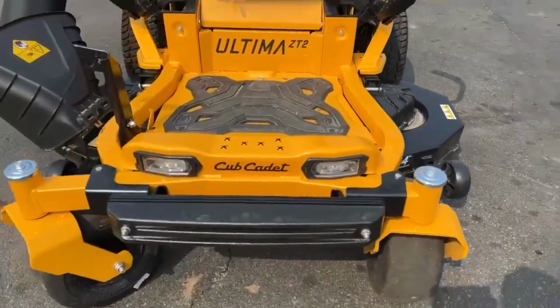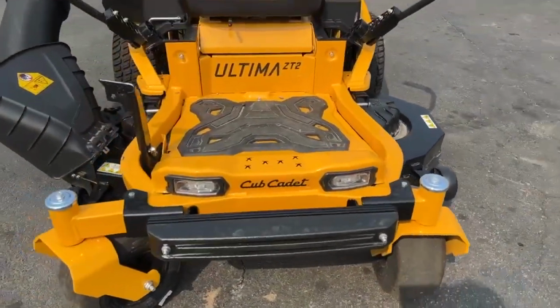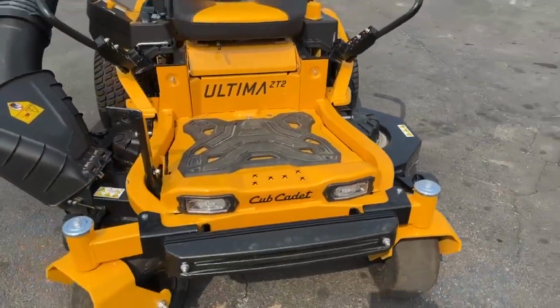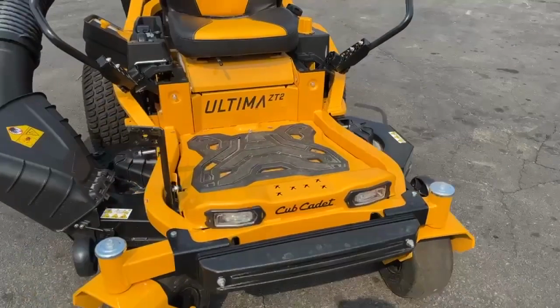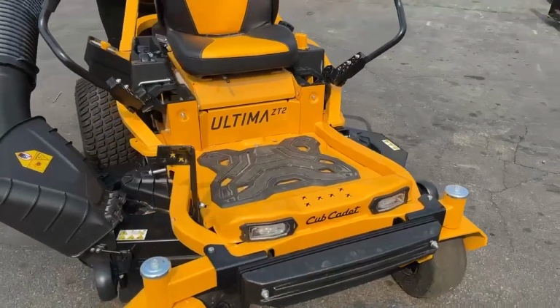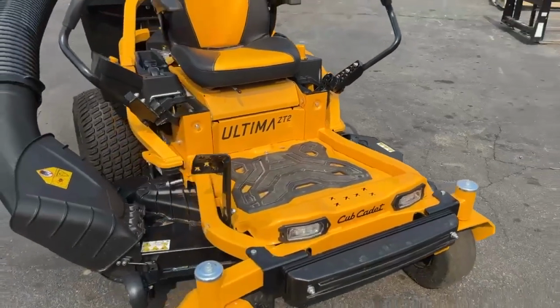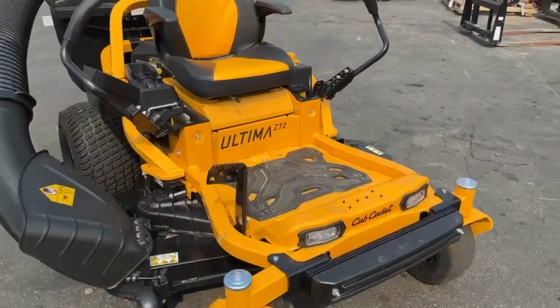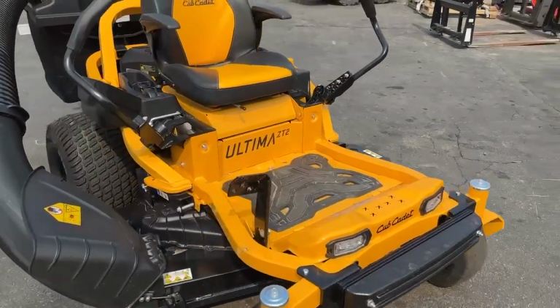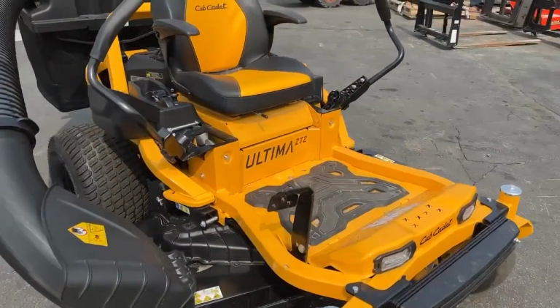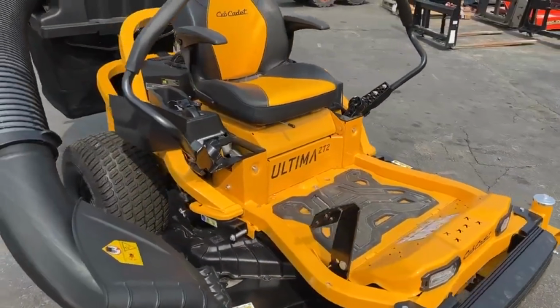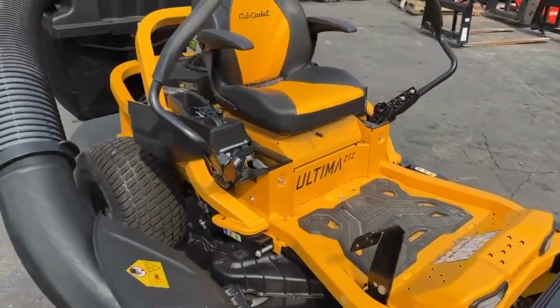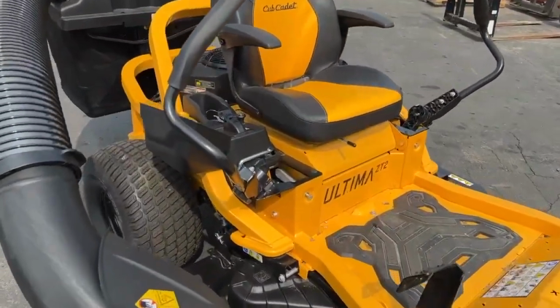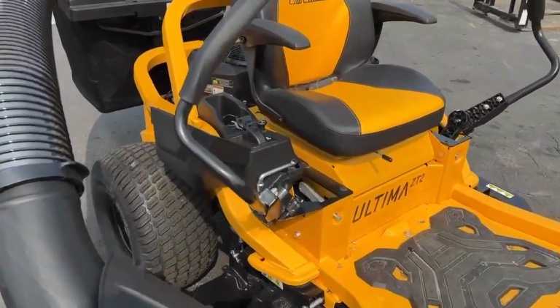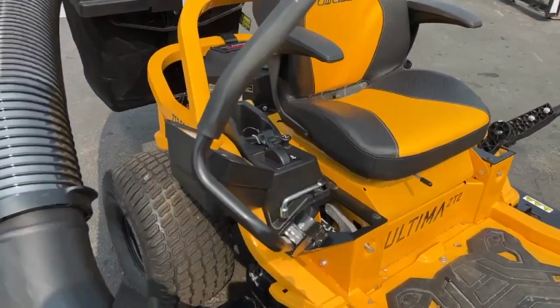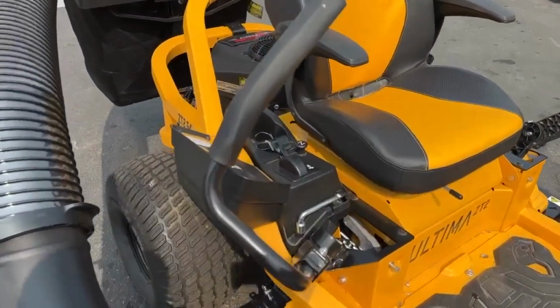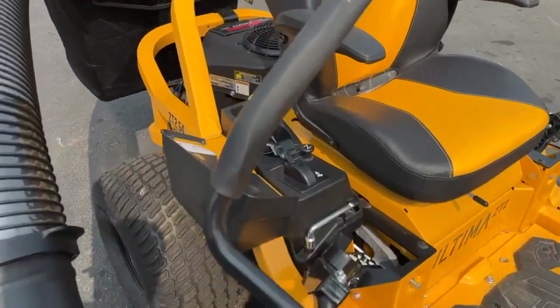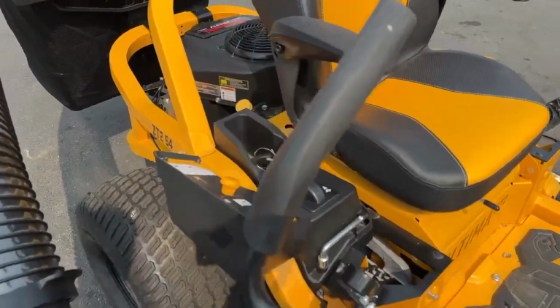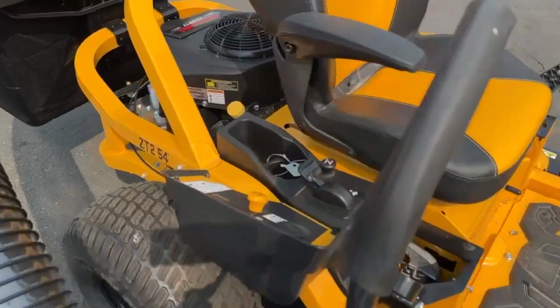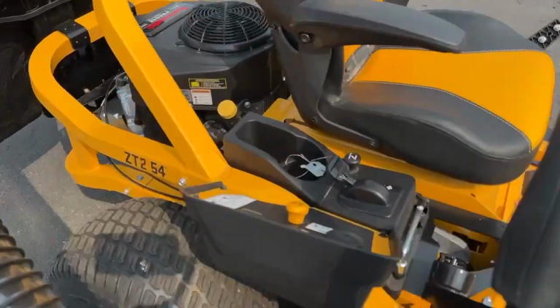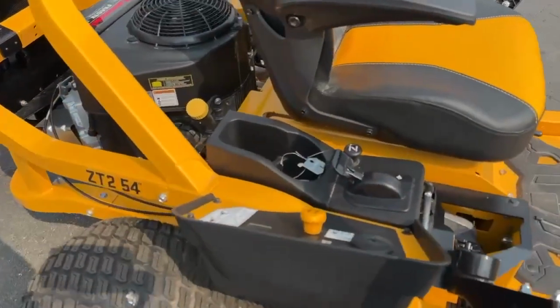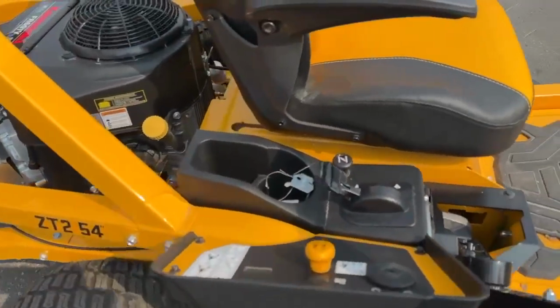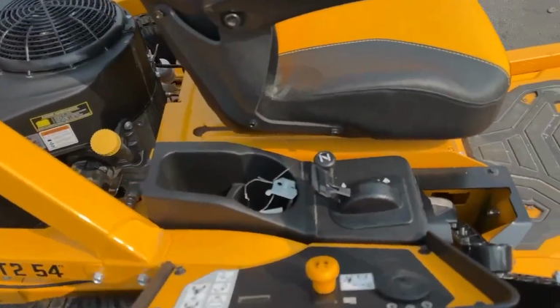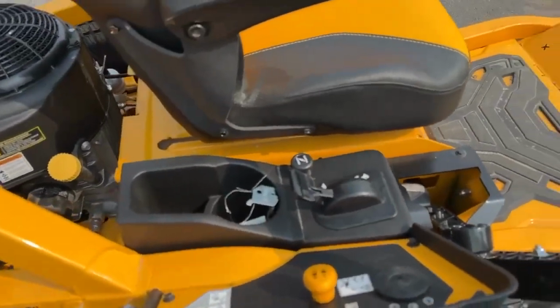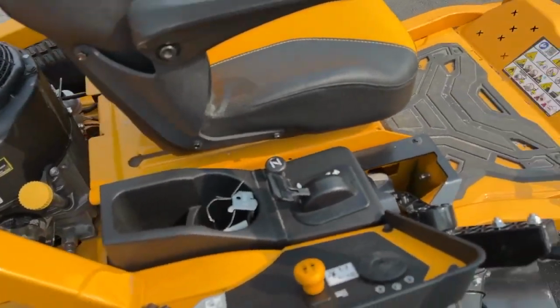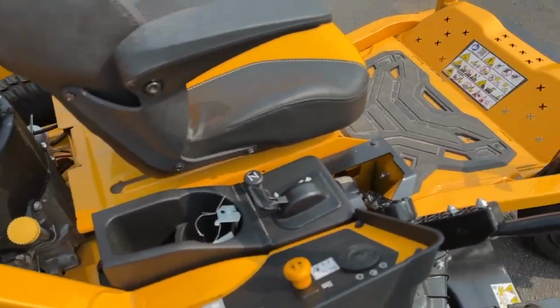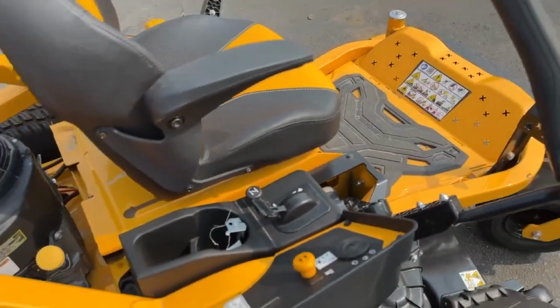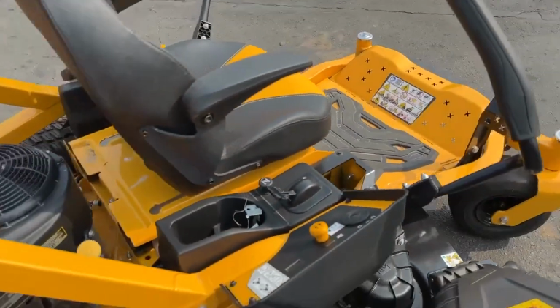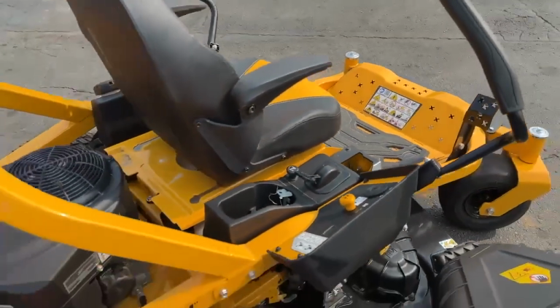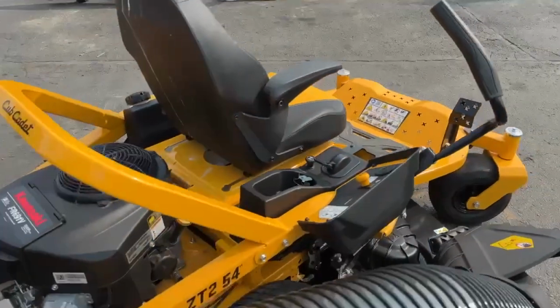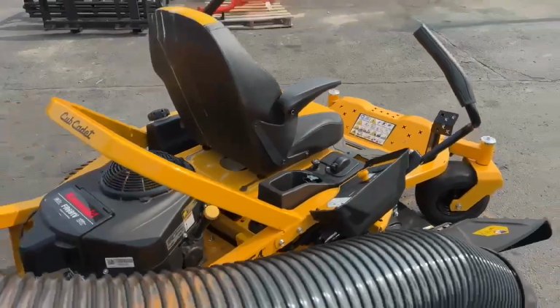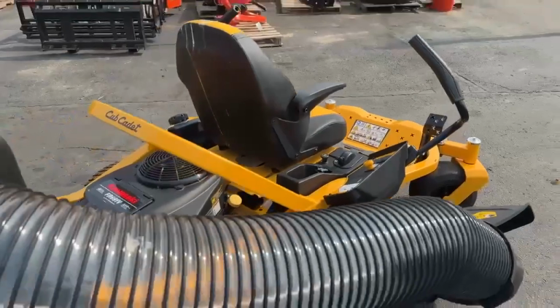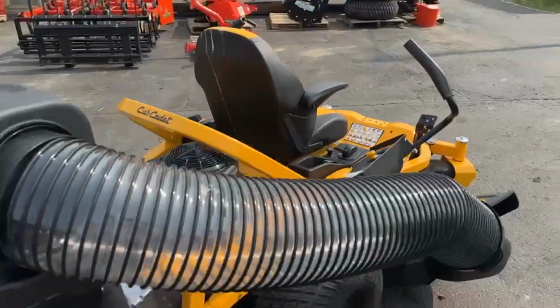In the front, you can see it has LED lights that are included. This is a wonderful unit using the operator controls on the right-hand side for easy operation.